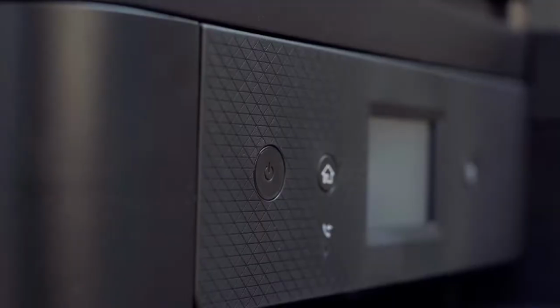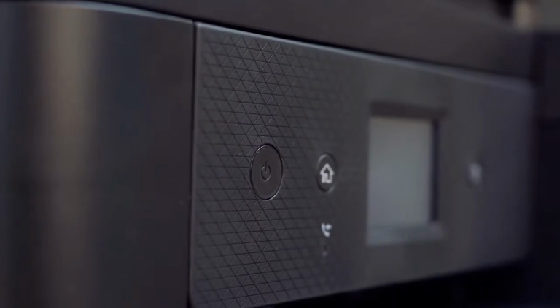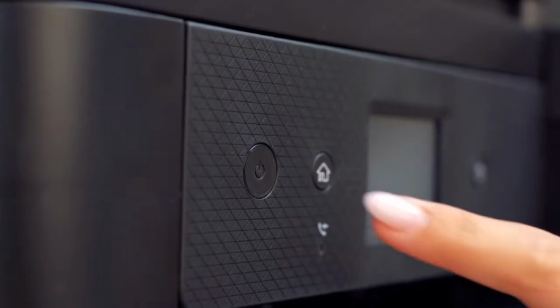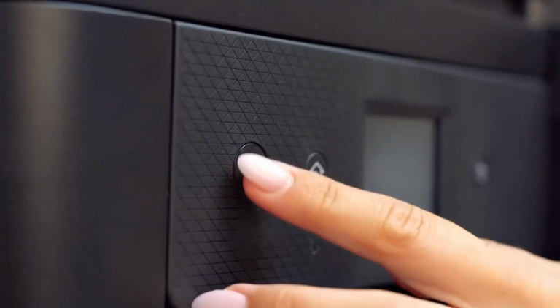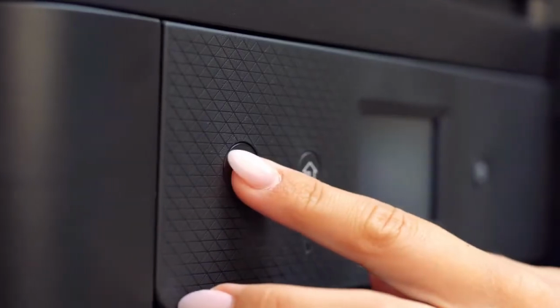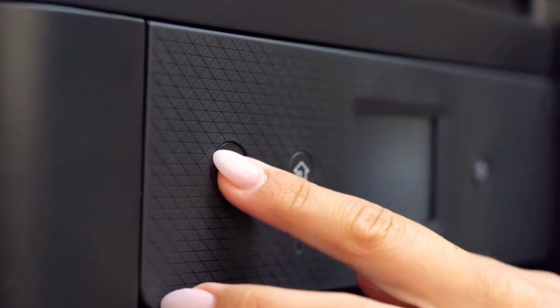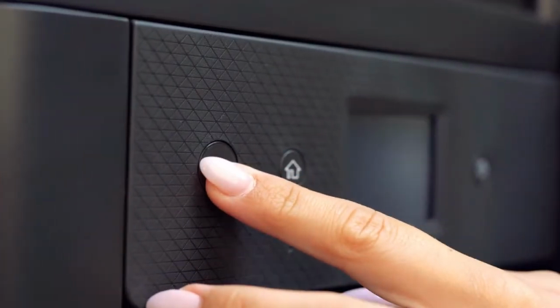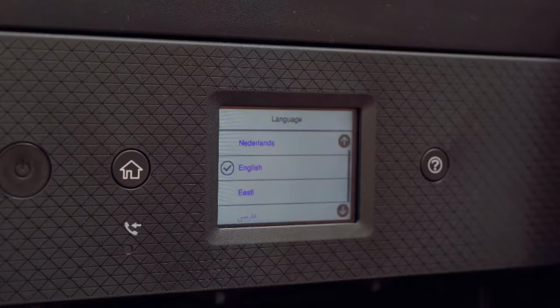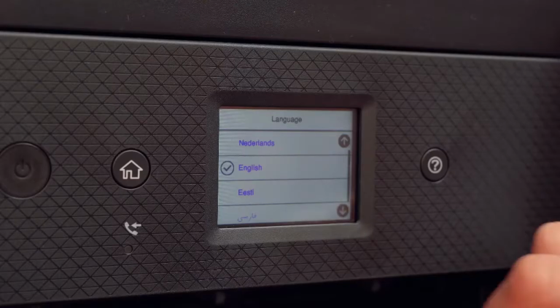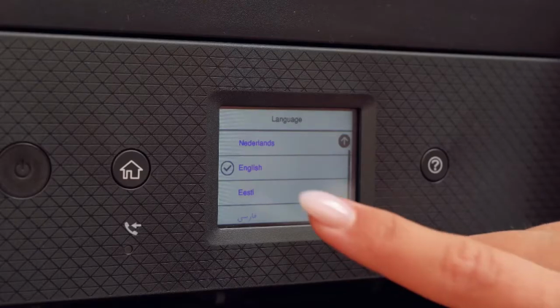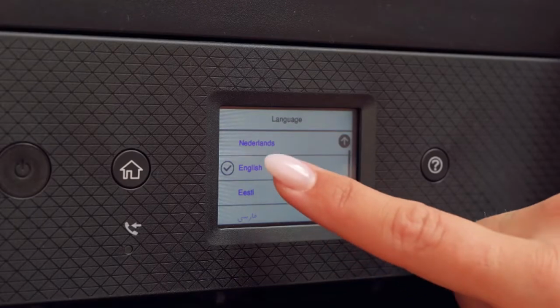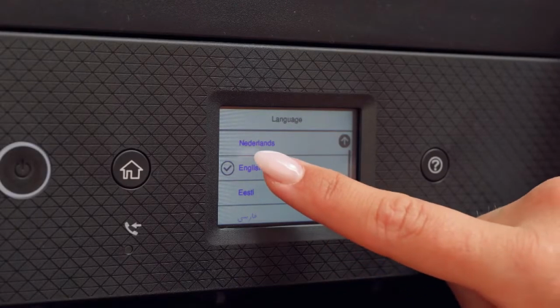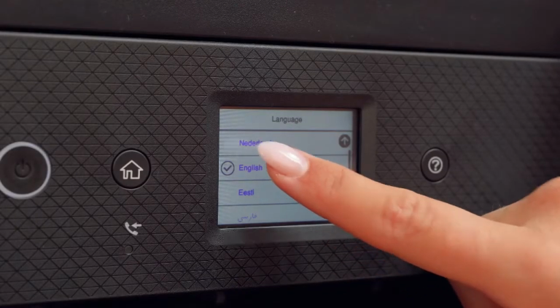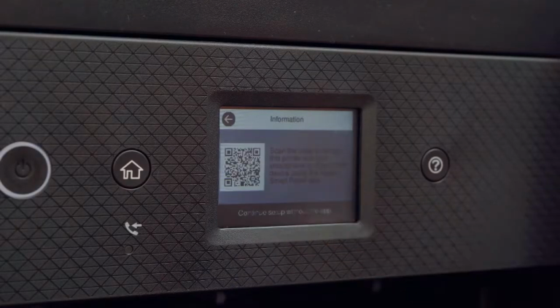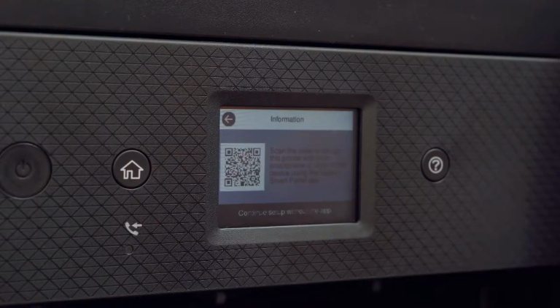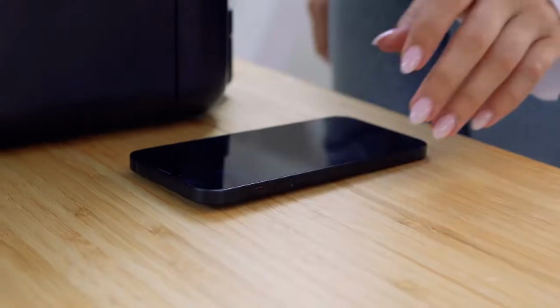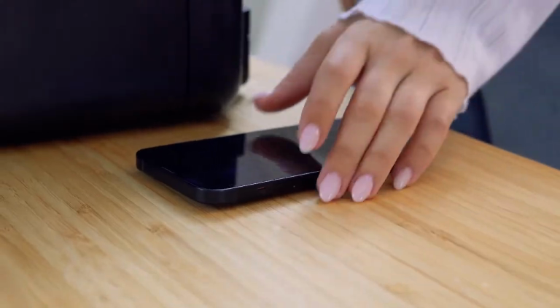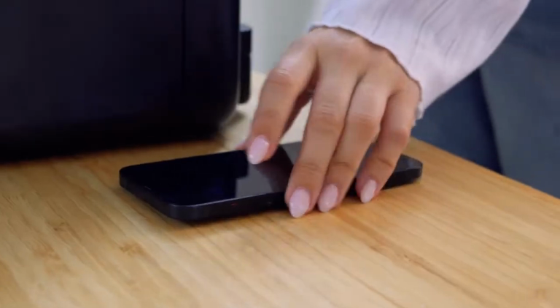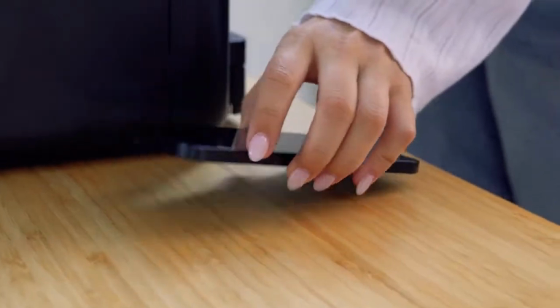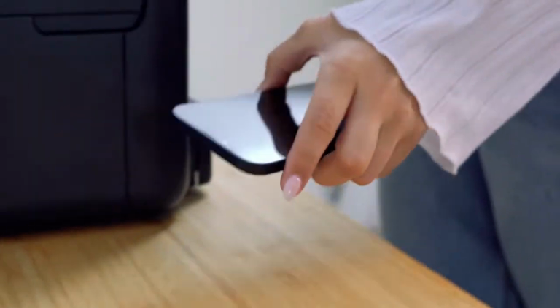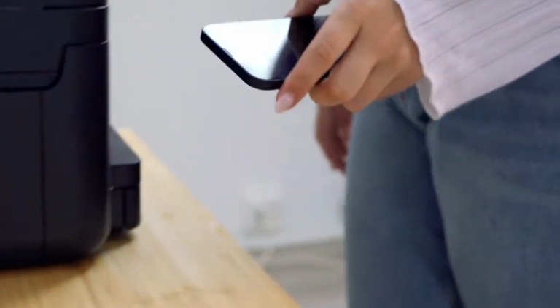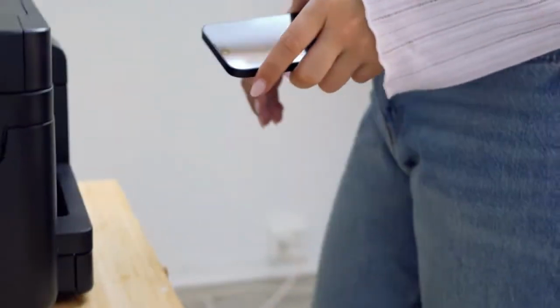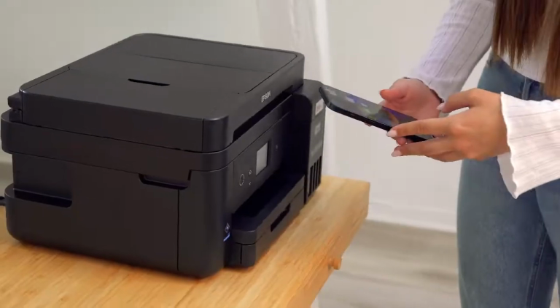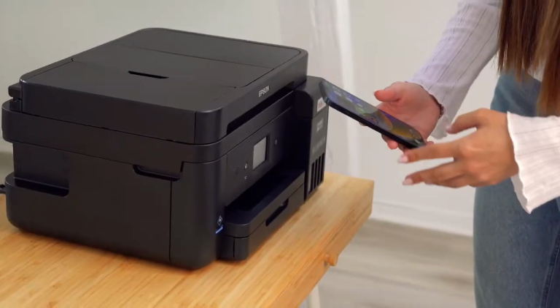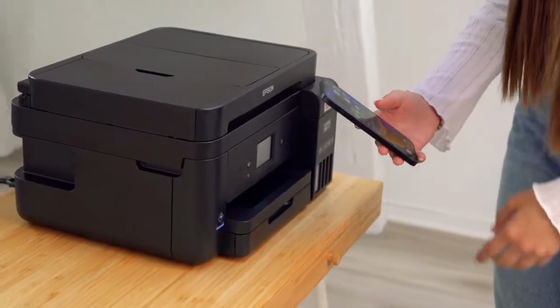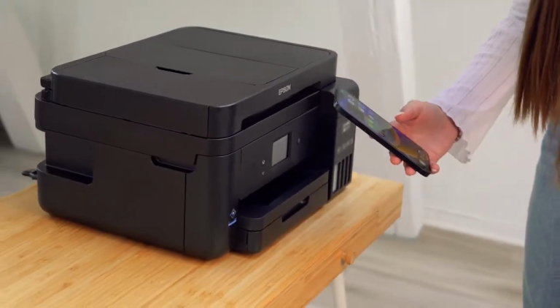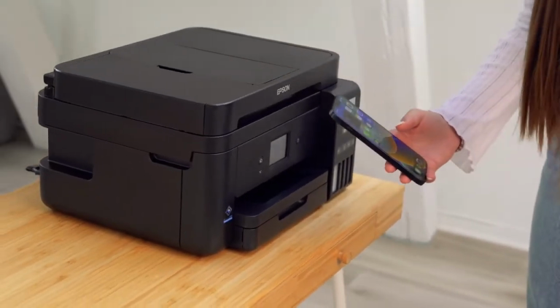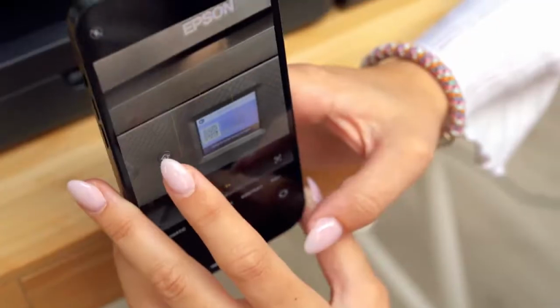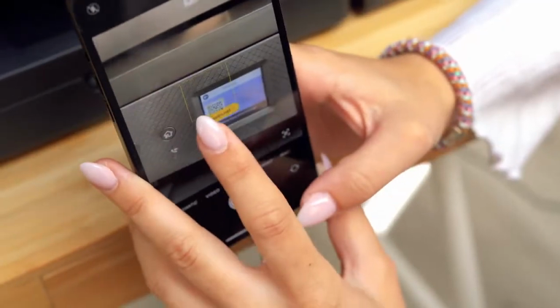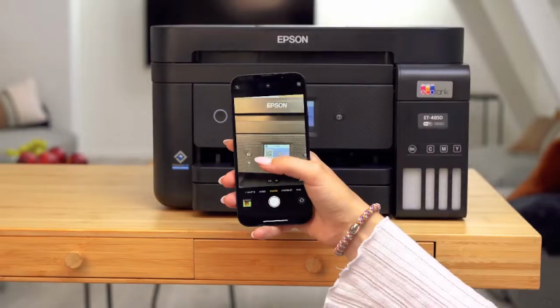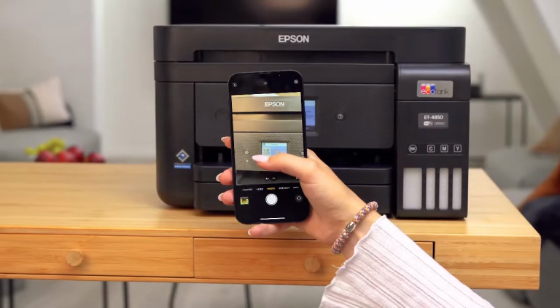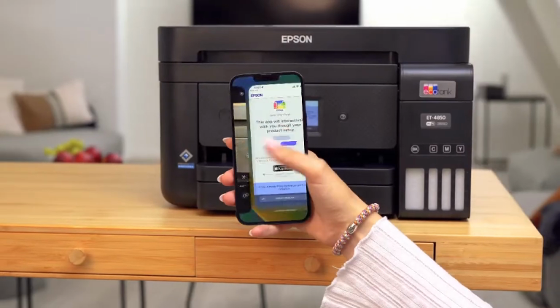Now let's get into it. First, turn on your printer and select your preferred language. You can set up the printer using the Epson Smart Panel app or without it. Here we'll demonstrate the set-up using the app.